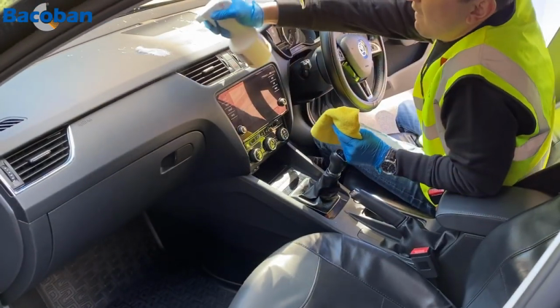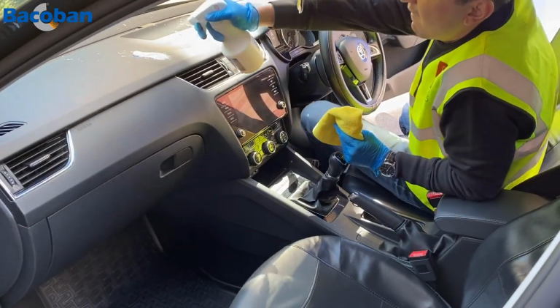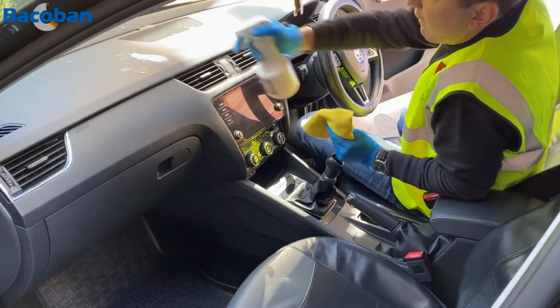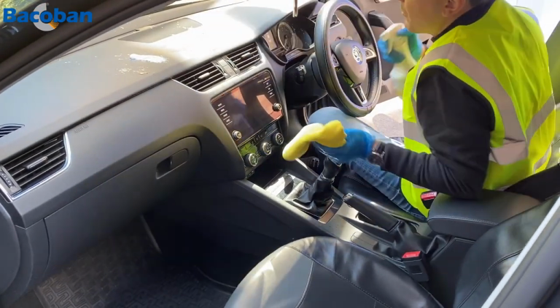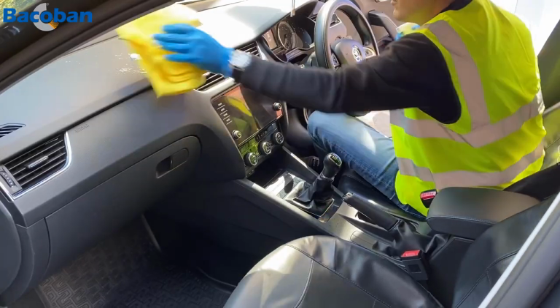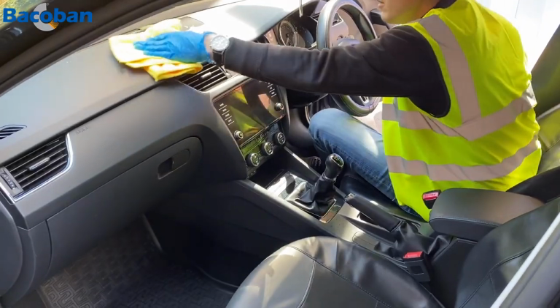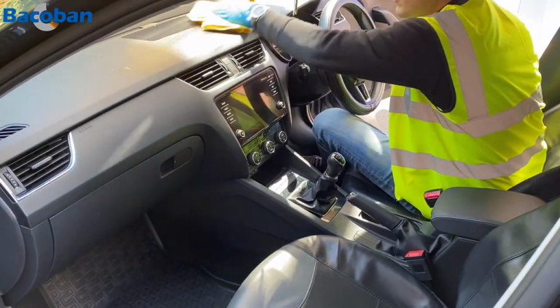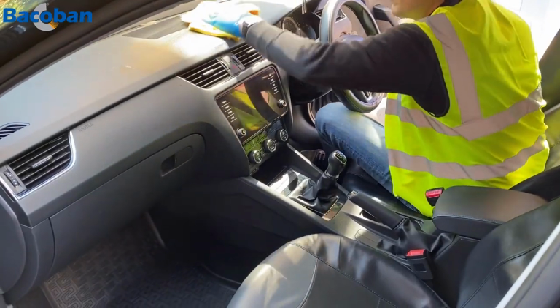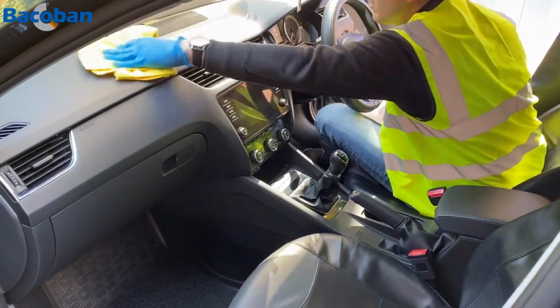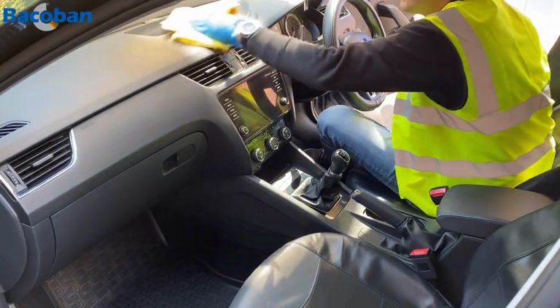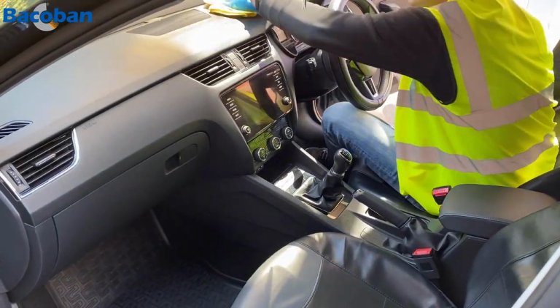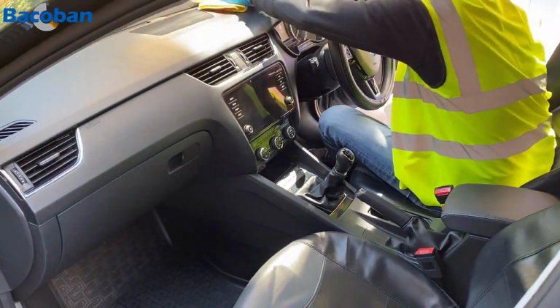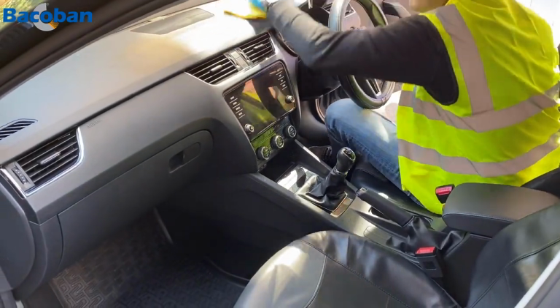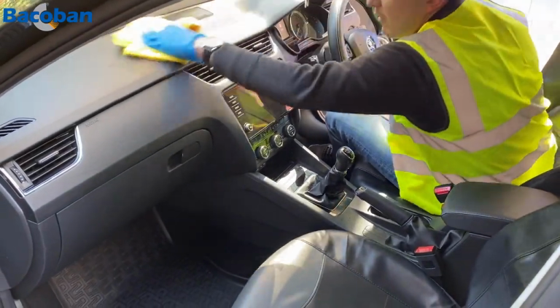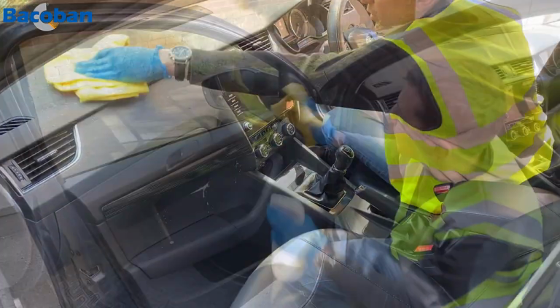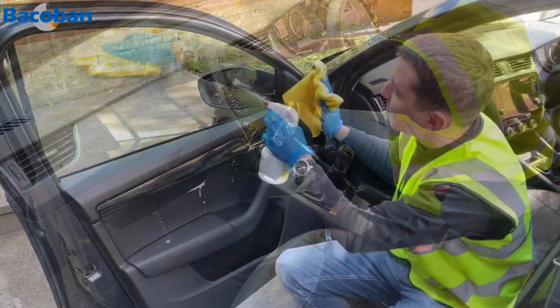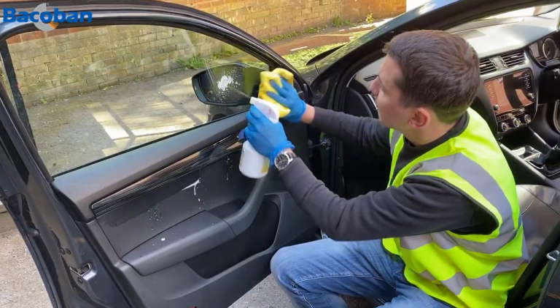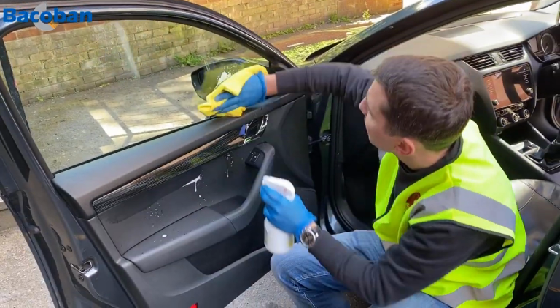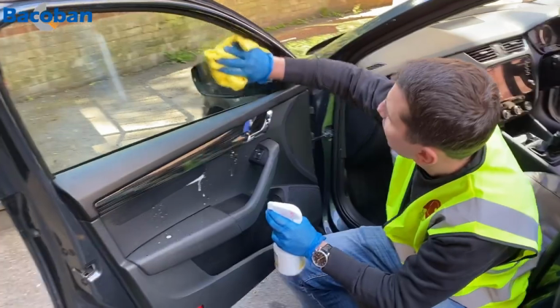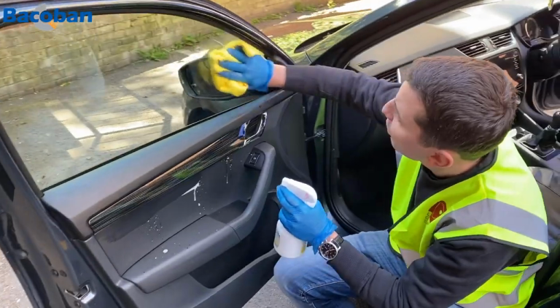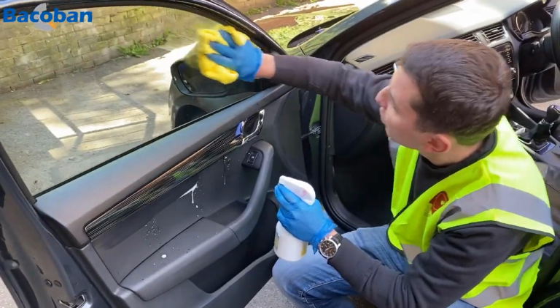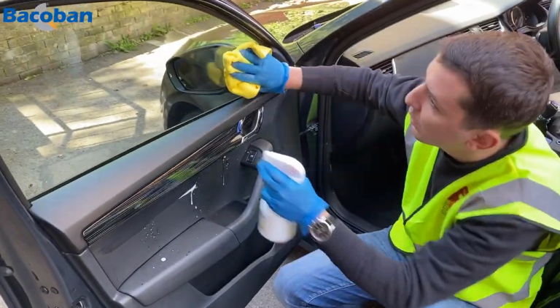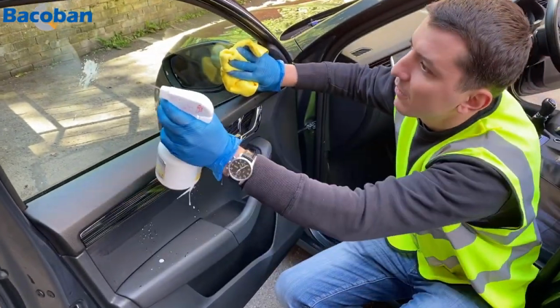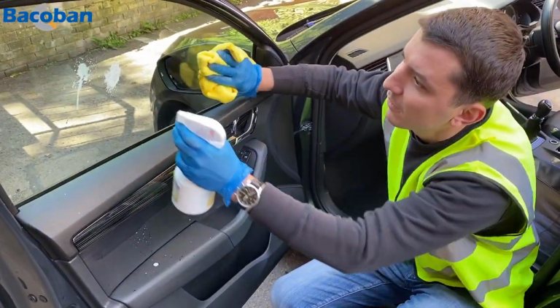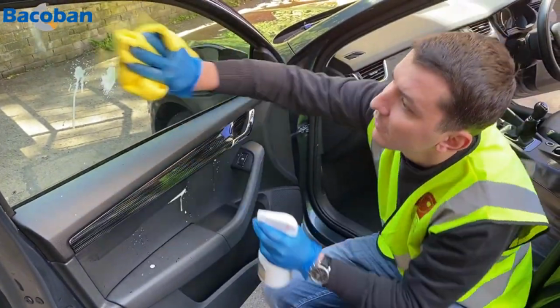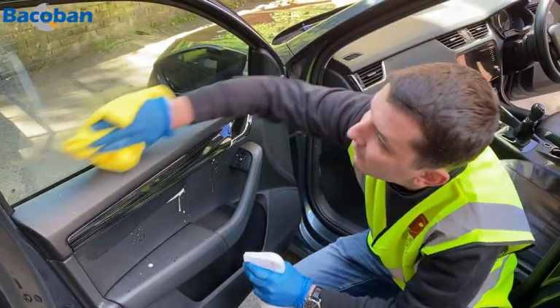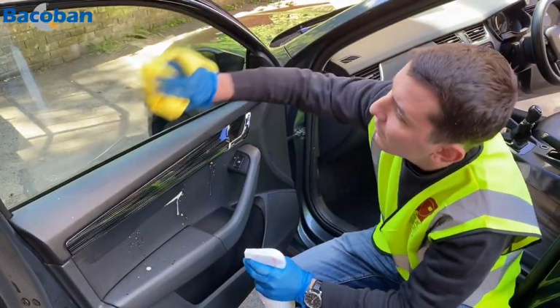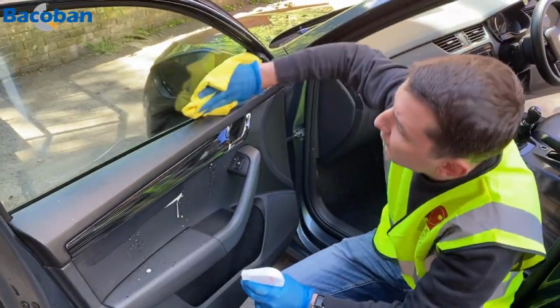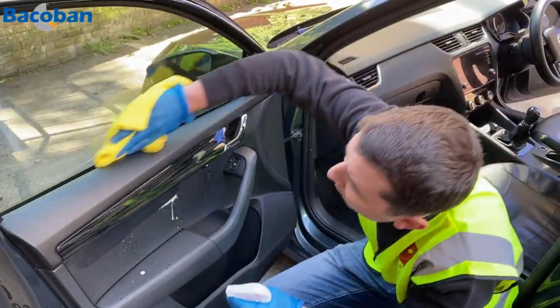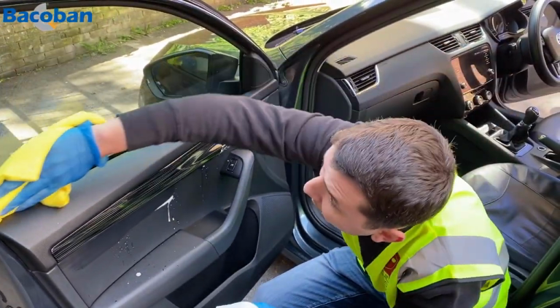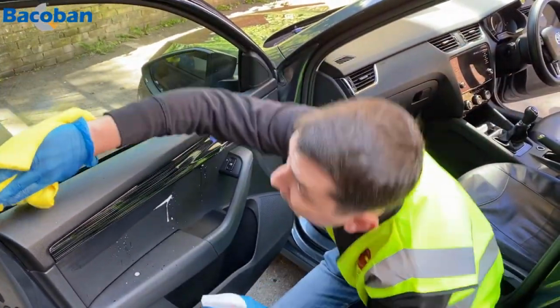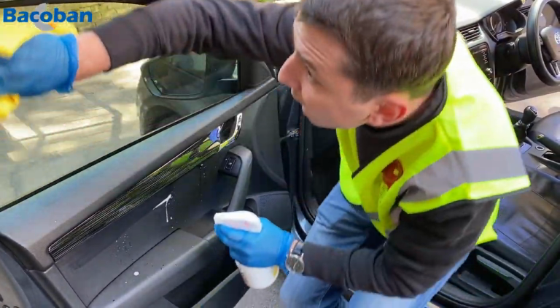As you can see from the video, all hard surfaces are thoroughly cleaned, especially those that are likely to be touched by anyone during normal day-to-day use. Of course, disinfection takes place during the cleaning process.